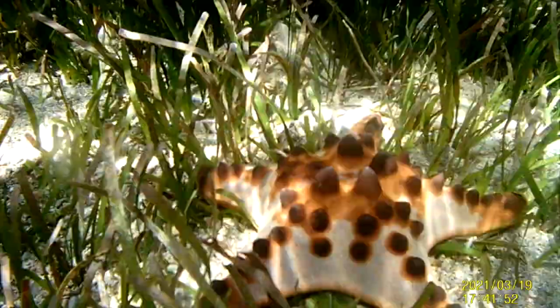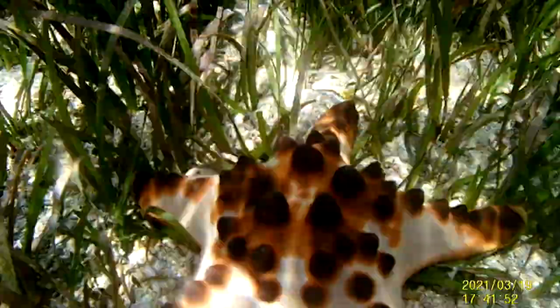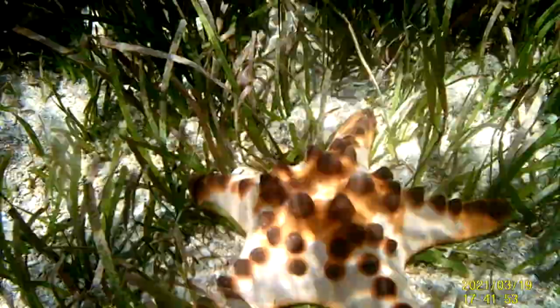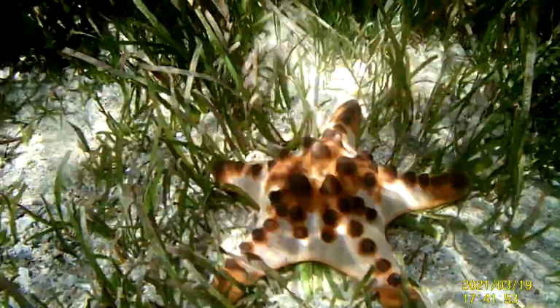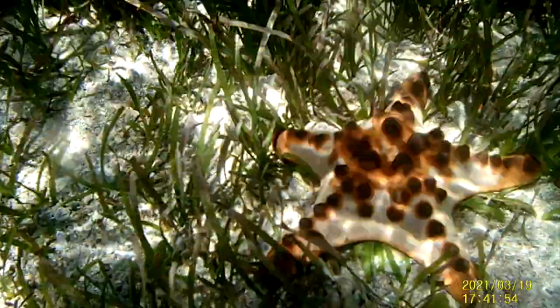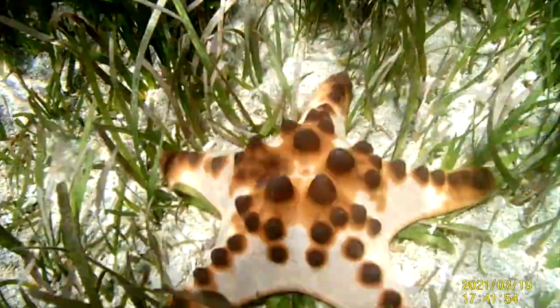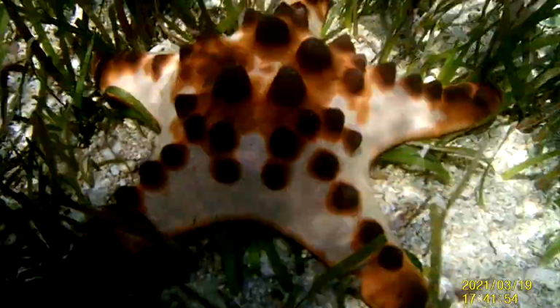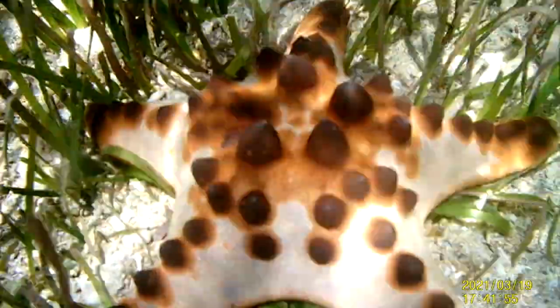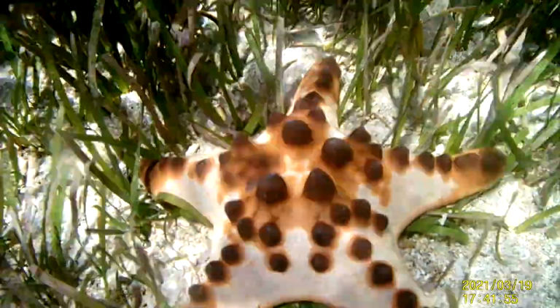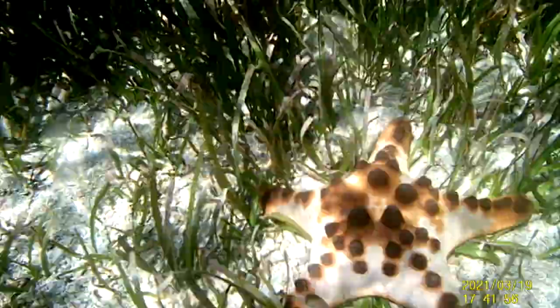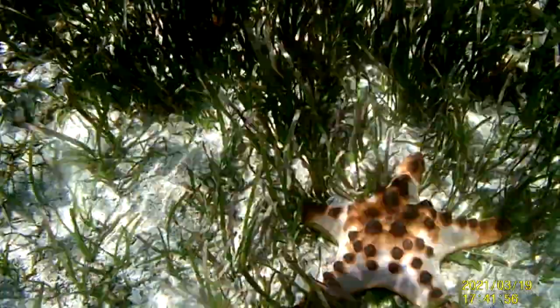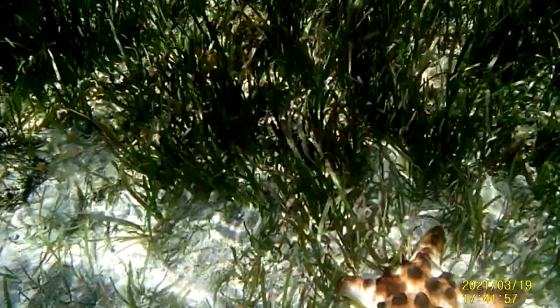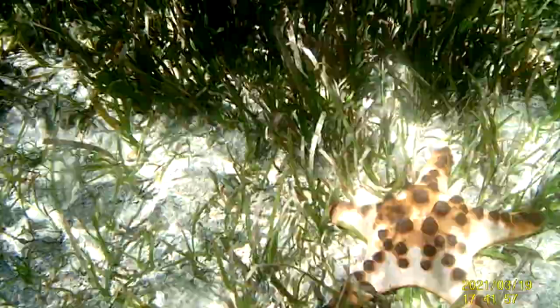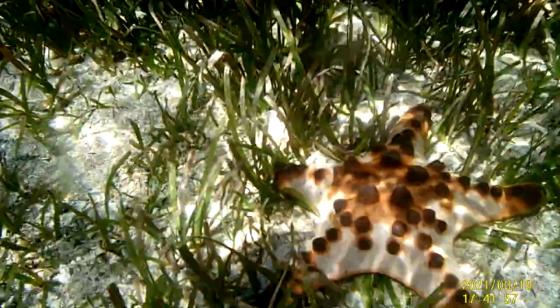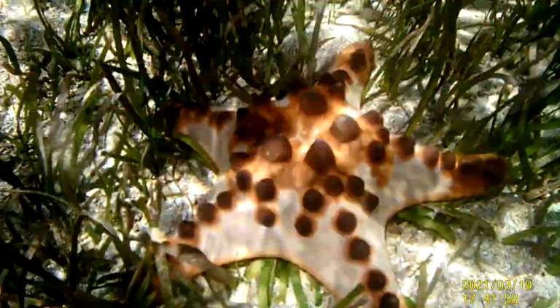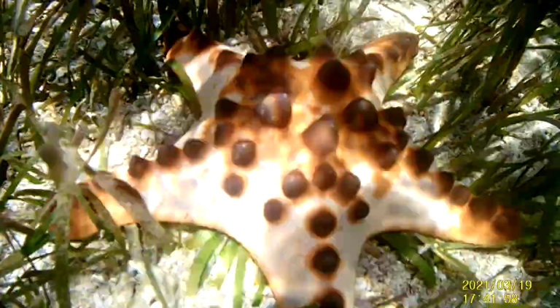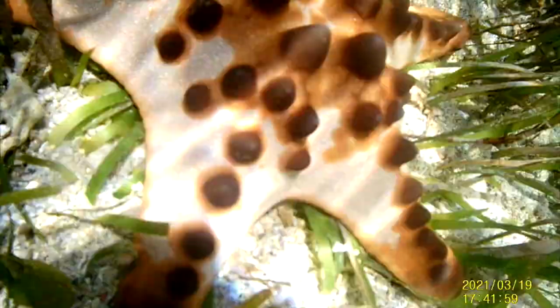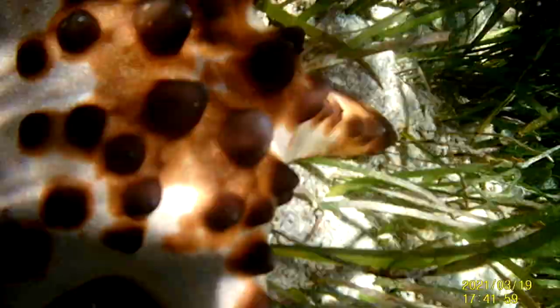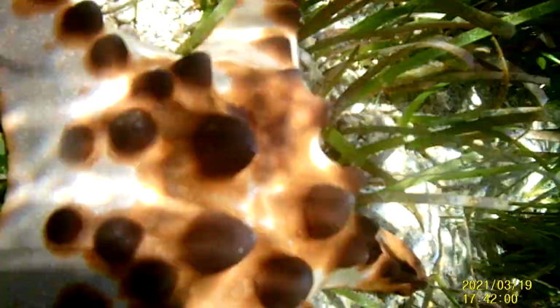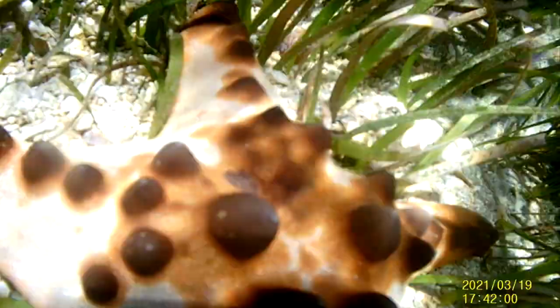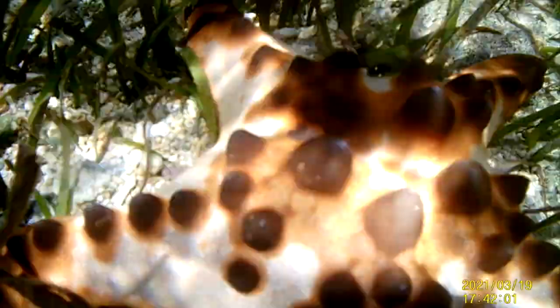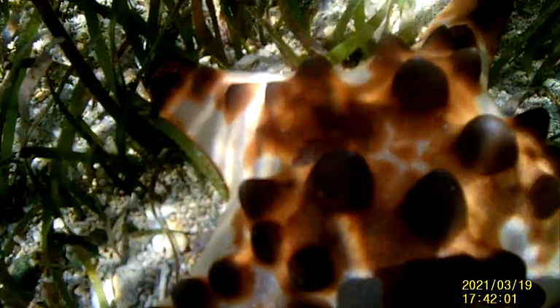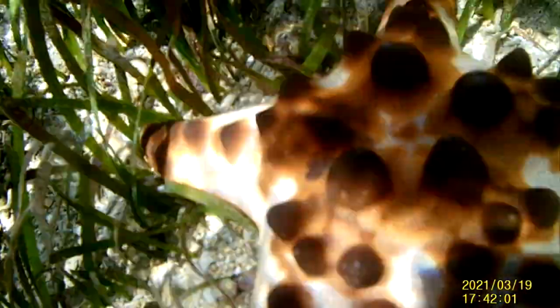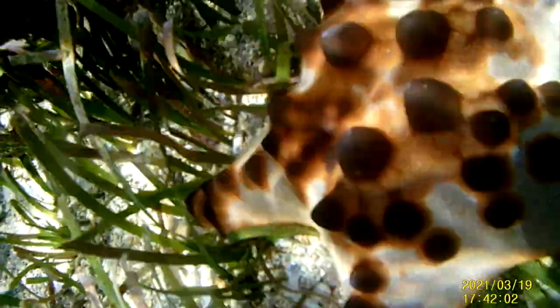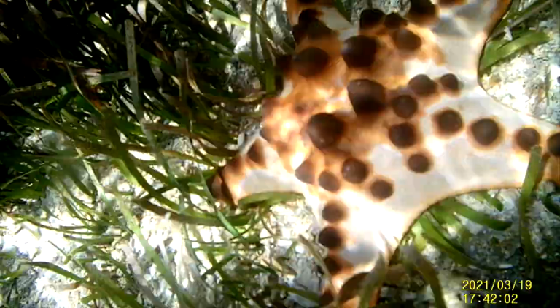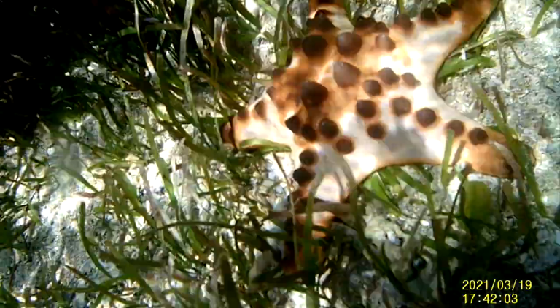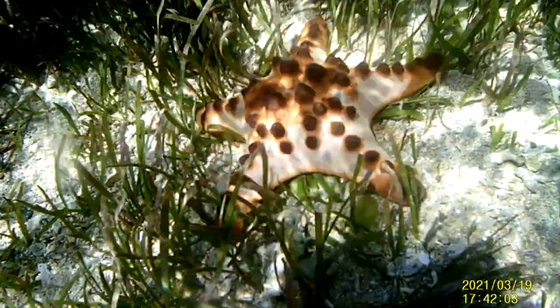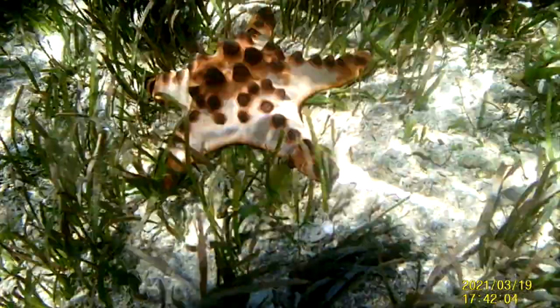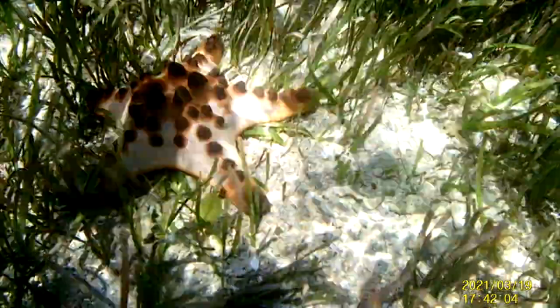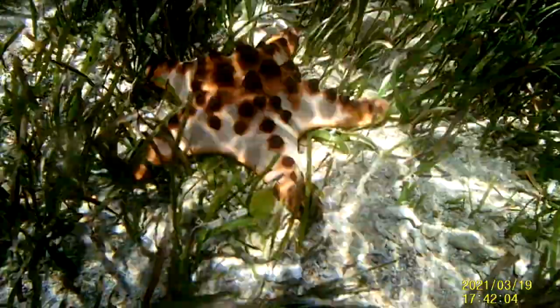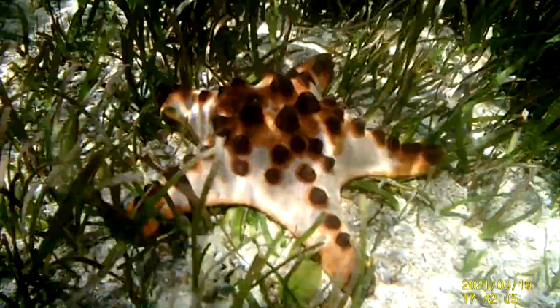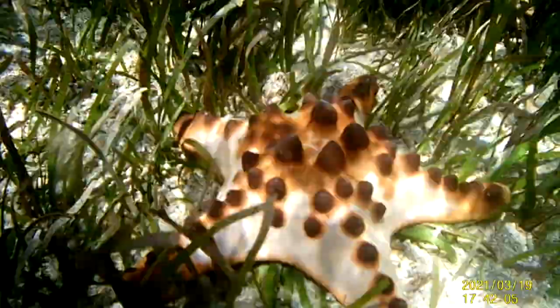And I come upon my first find: a chocolate chip sea star, which I think is cool because they just lay around. They're pretty common, and they're called chocolate chip sea stars because they look like they have chocolate chip cookie dough on top of them.